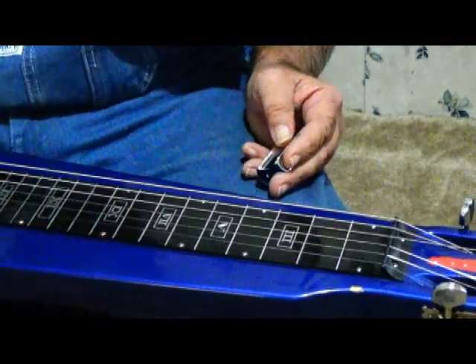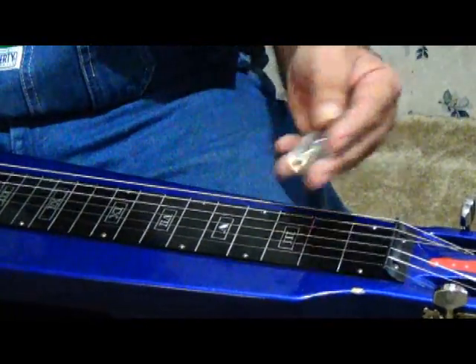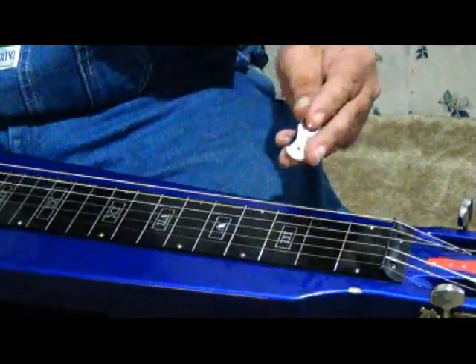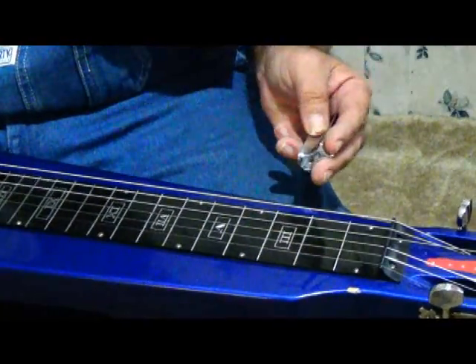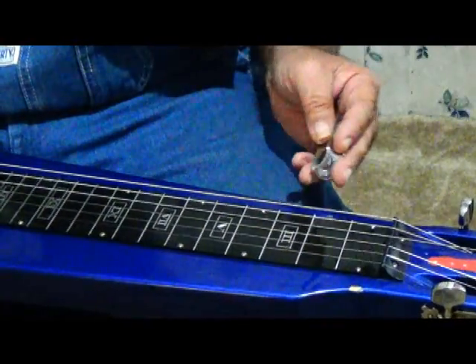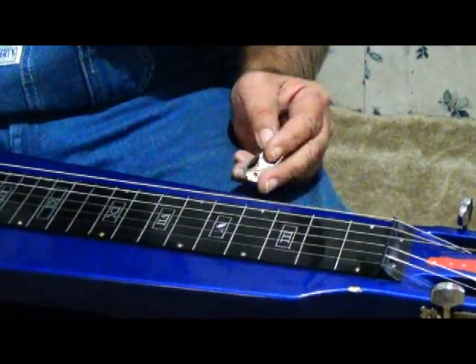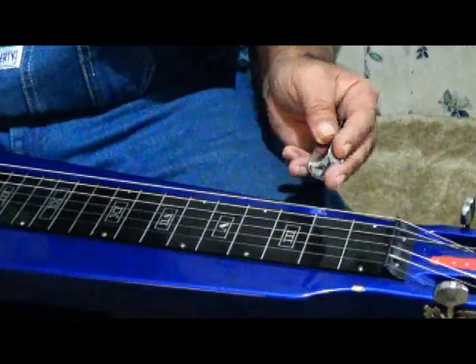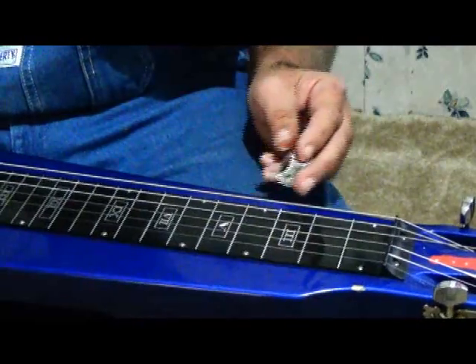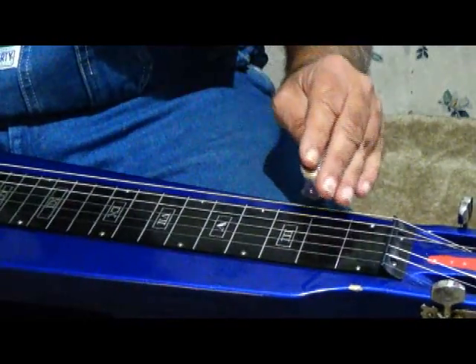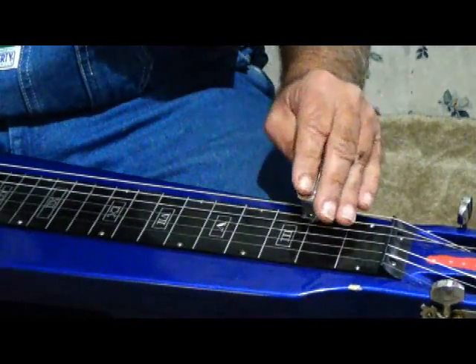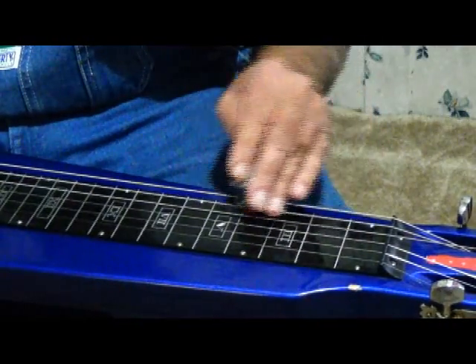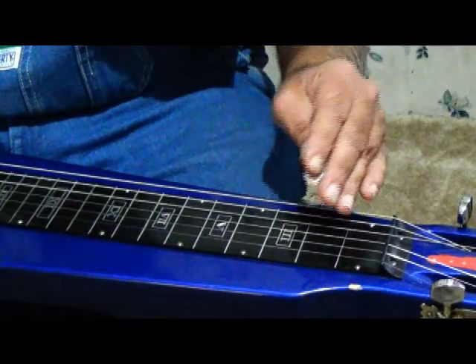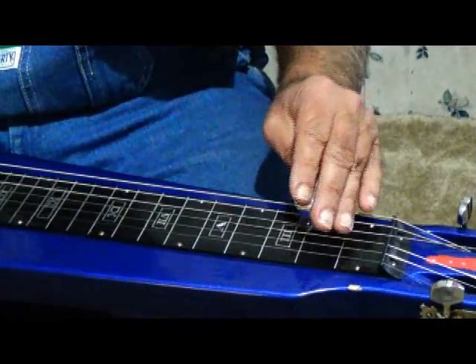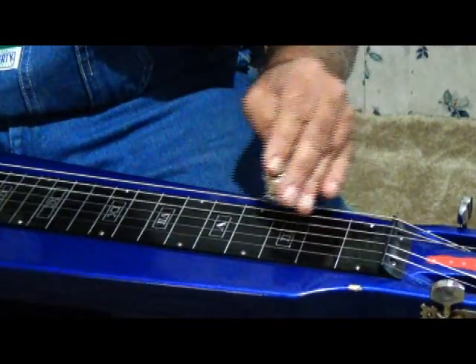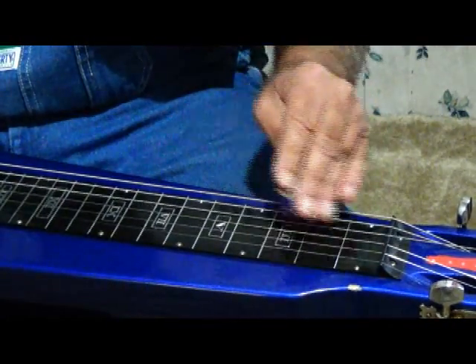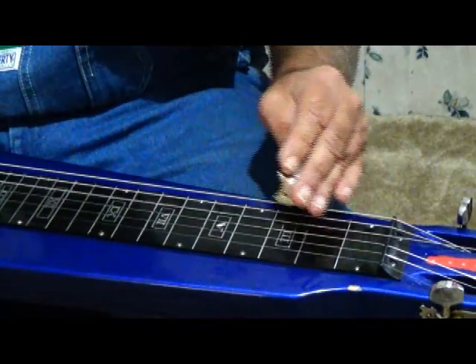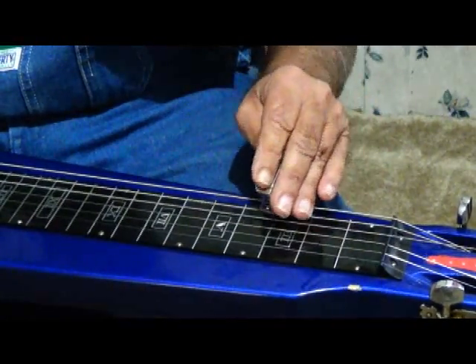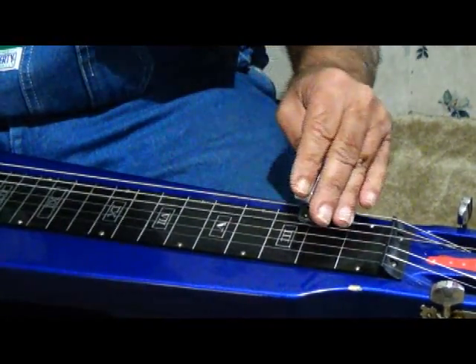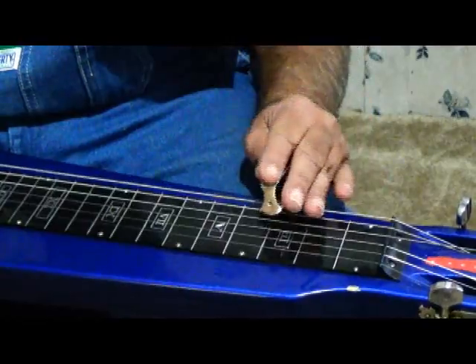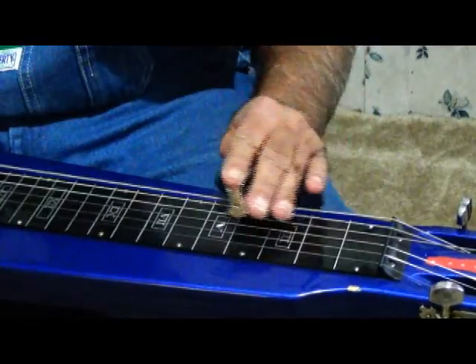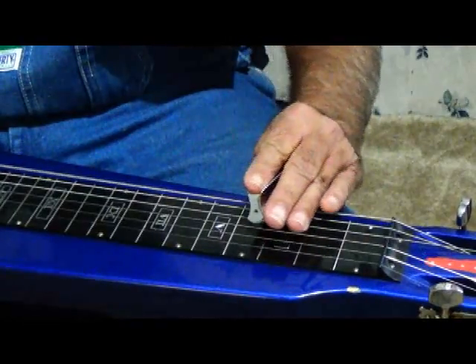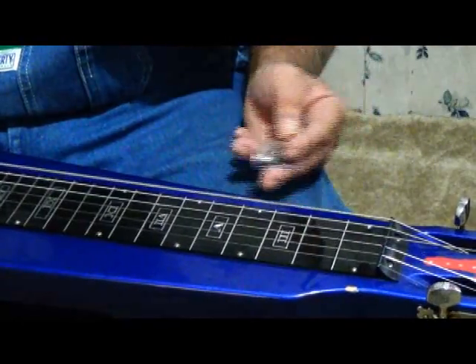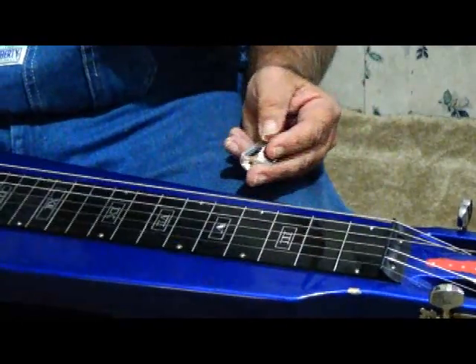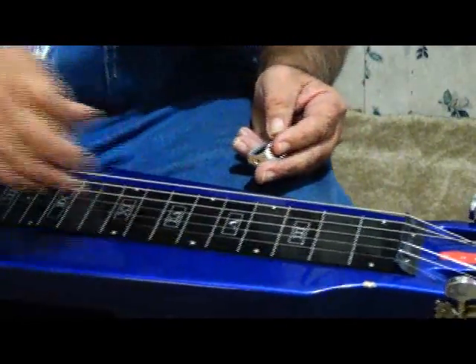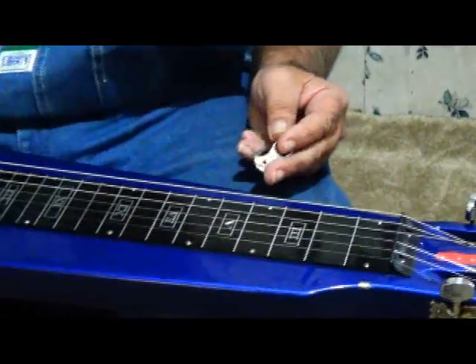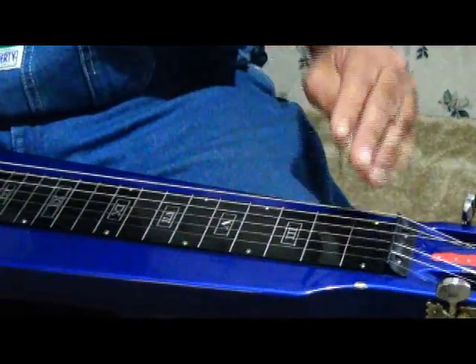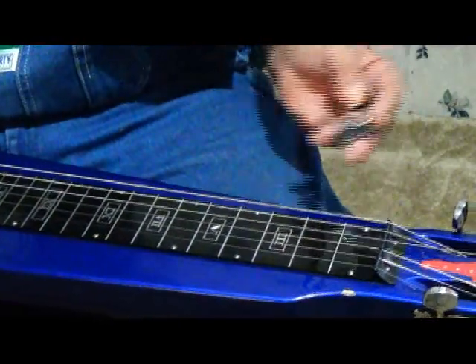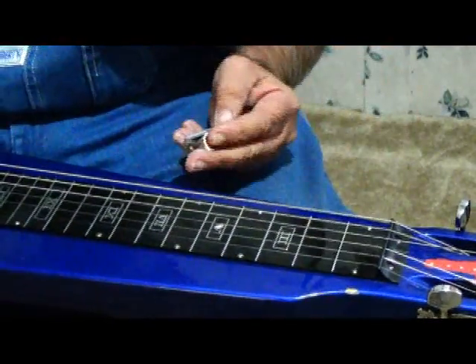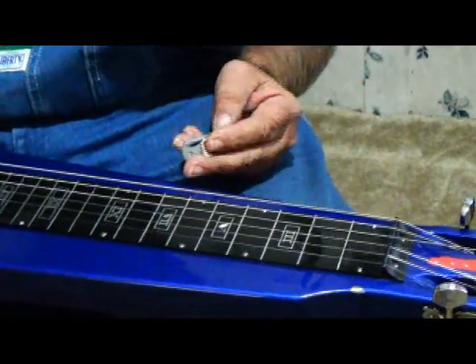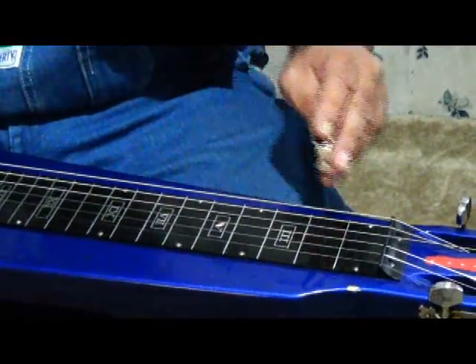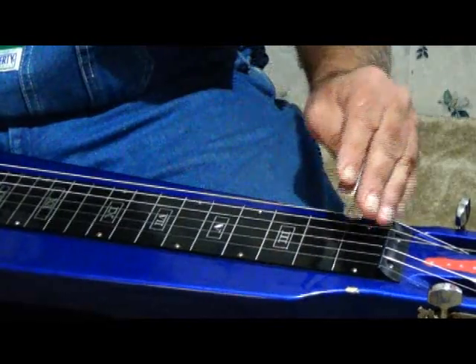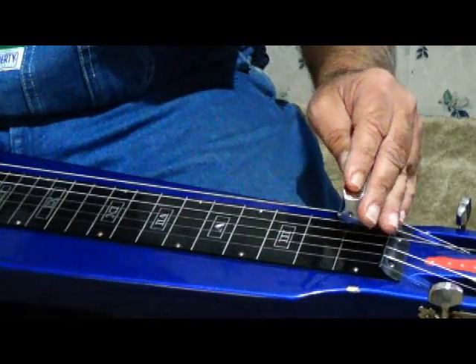You need to just practice, play around. After a while, you'll start recognizing your notes and your sounds.